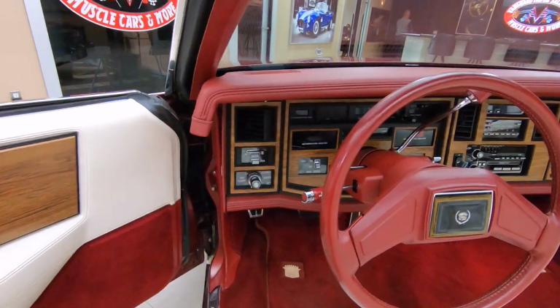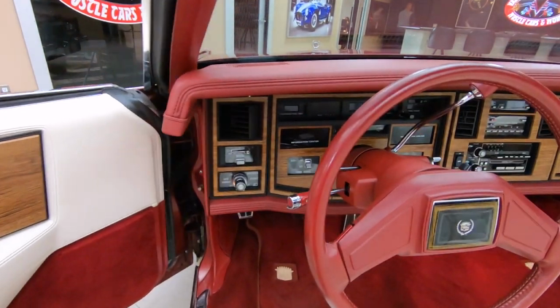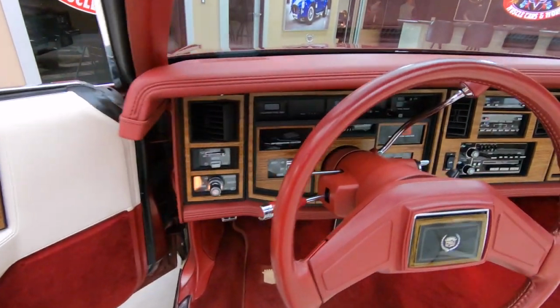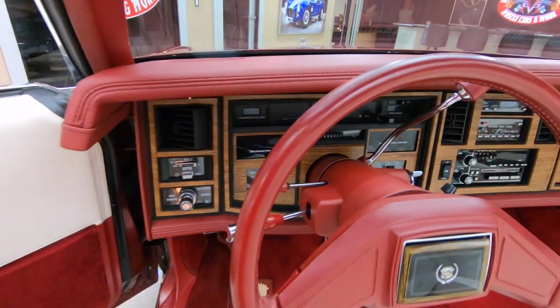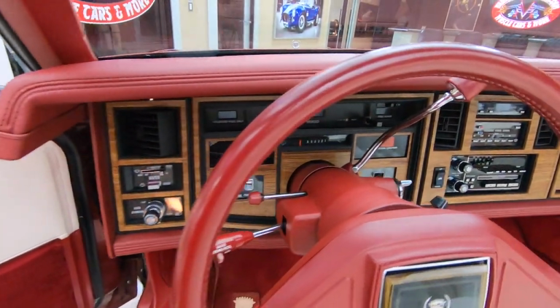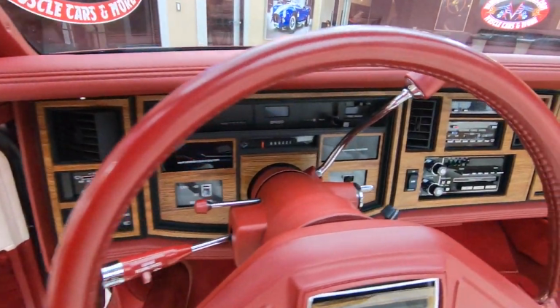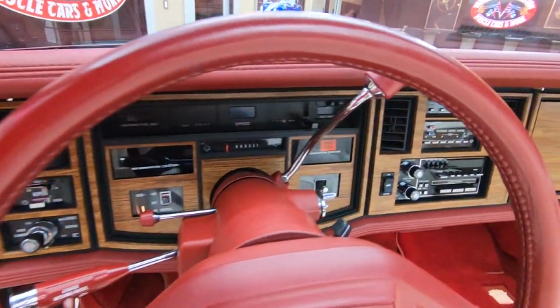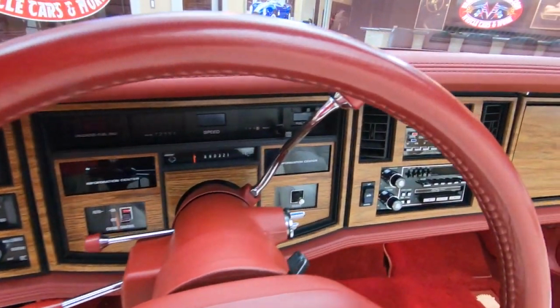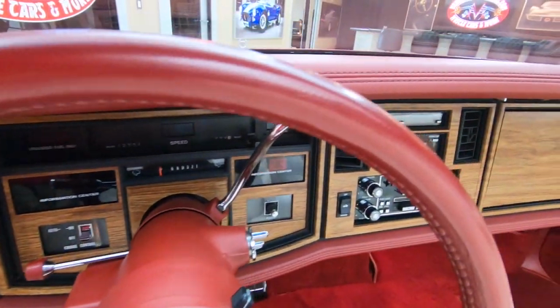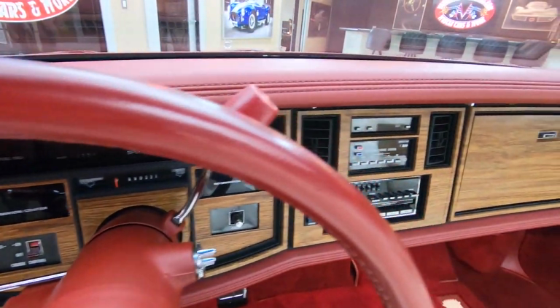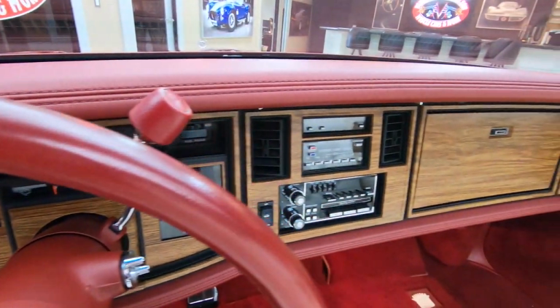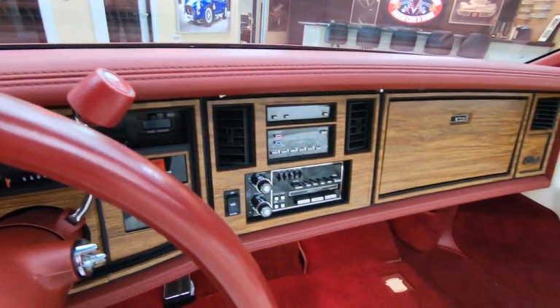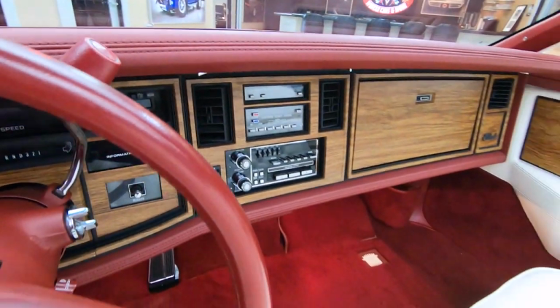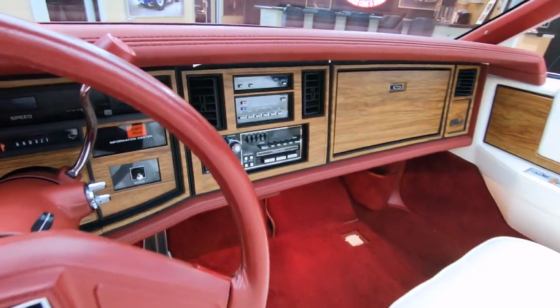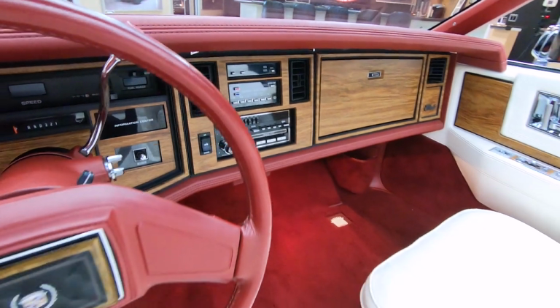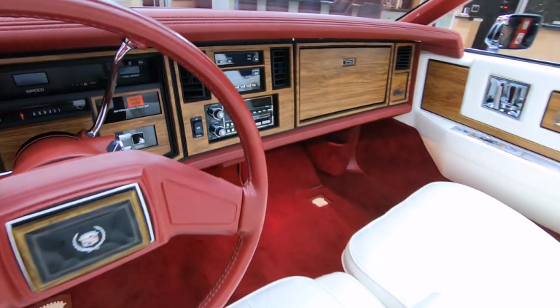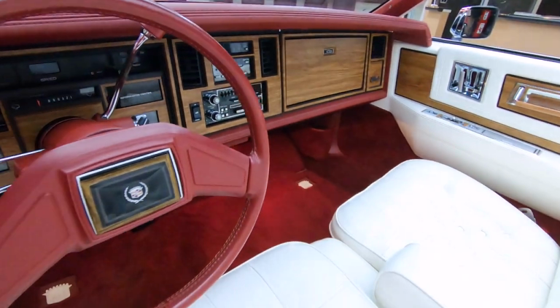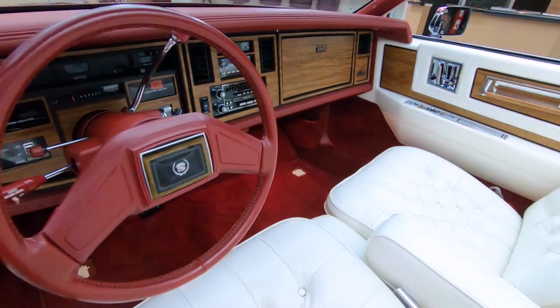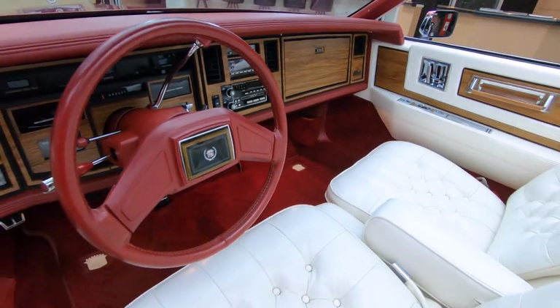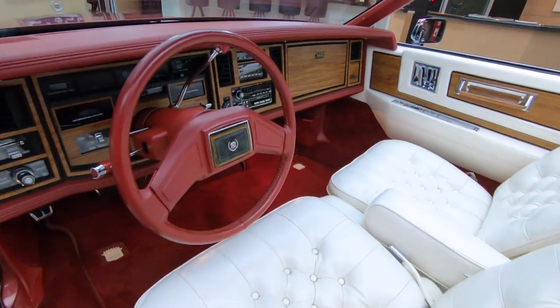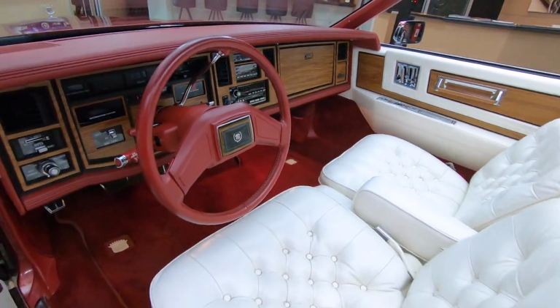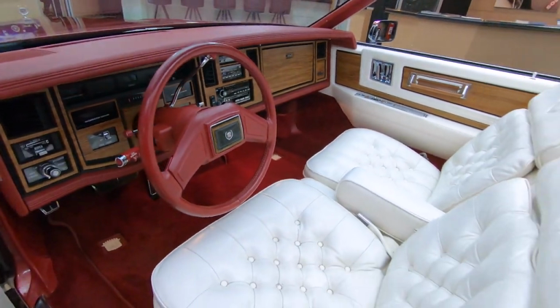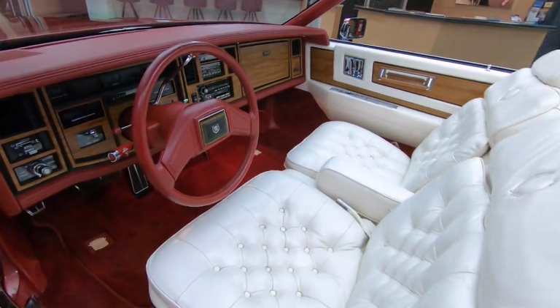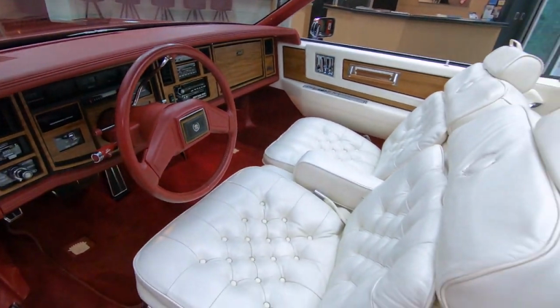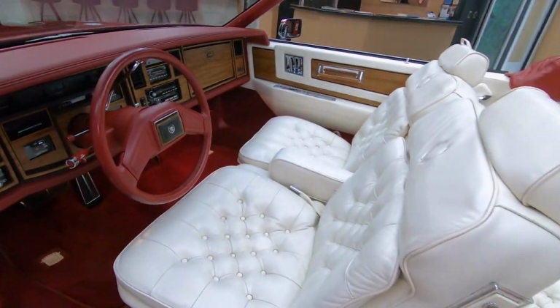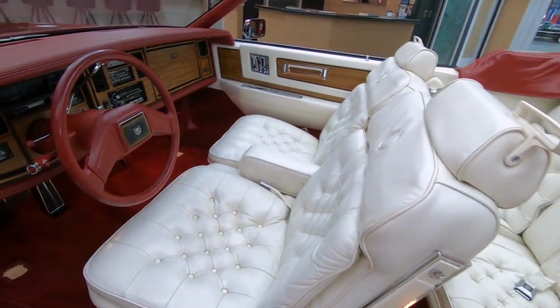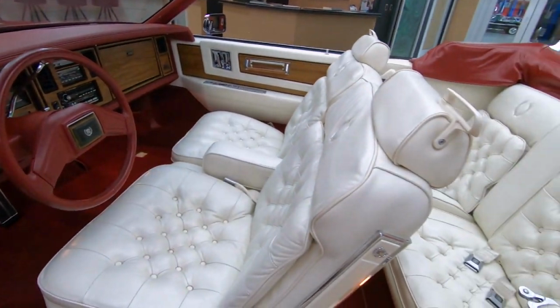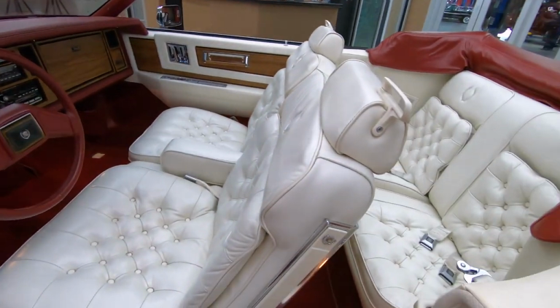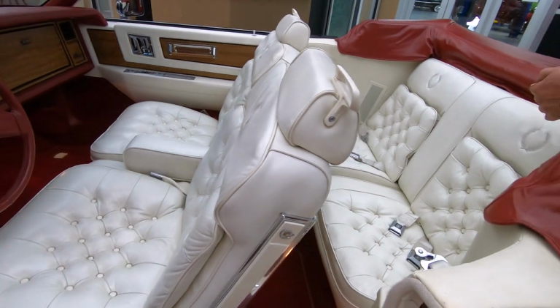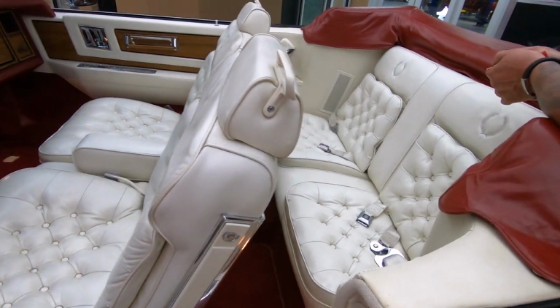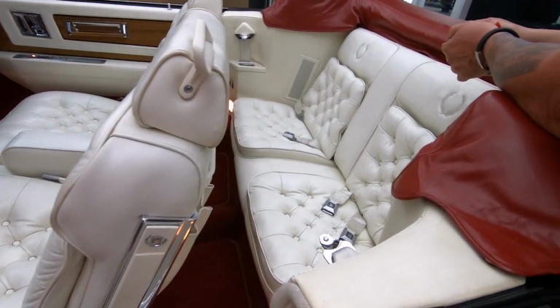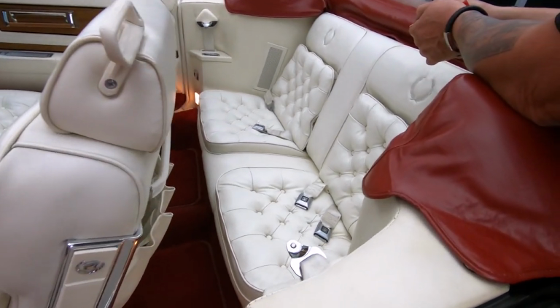That's just three years after I graduated high school — that's back in horse and buggy days. Look at that beautiful dash, beautiful interior. Got all the seat belts here in the back.